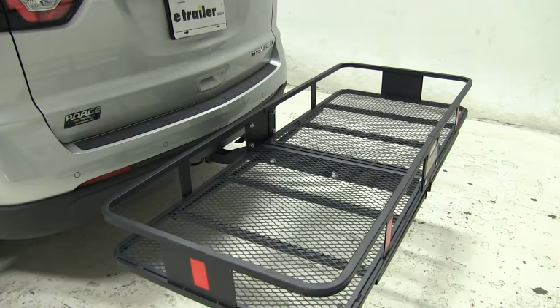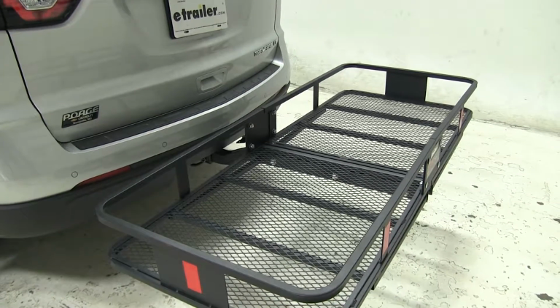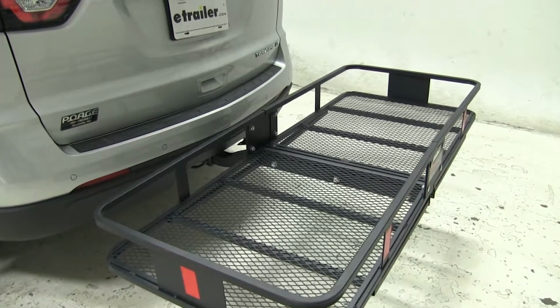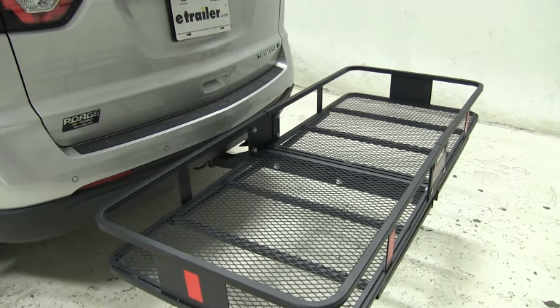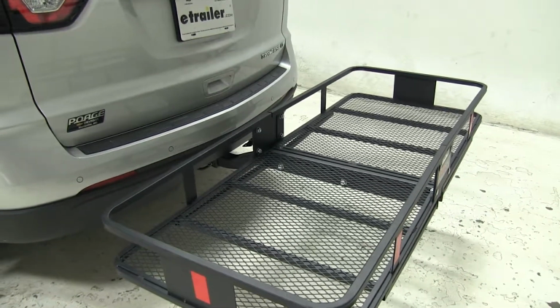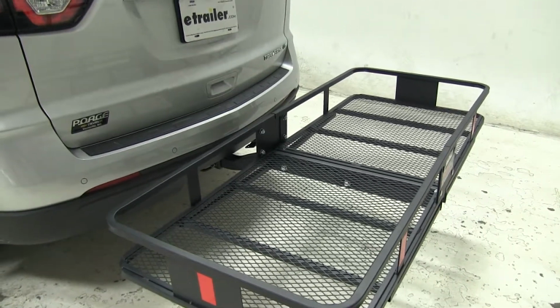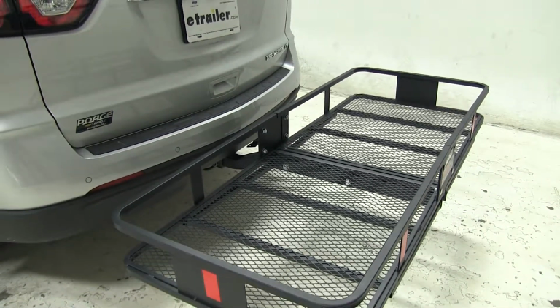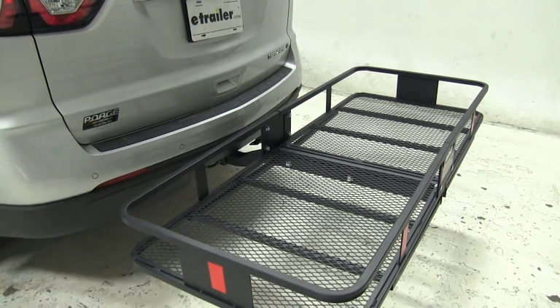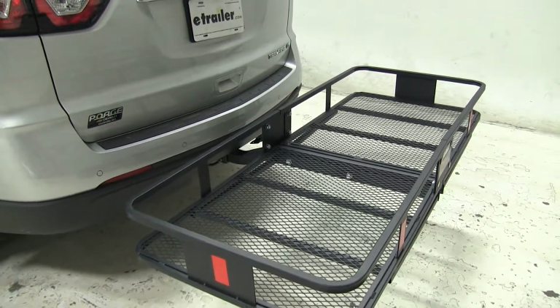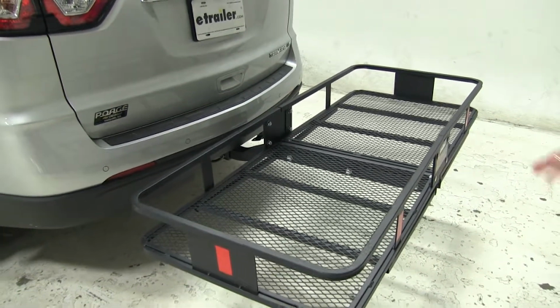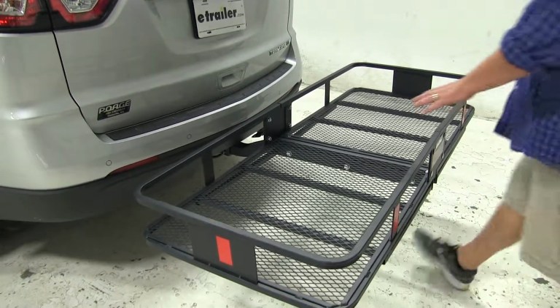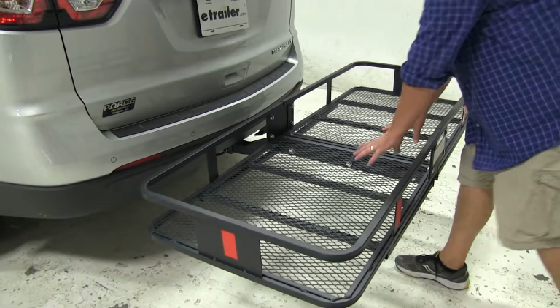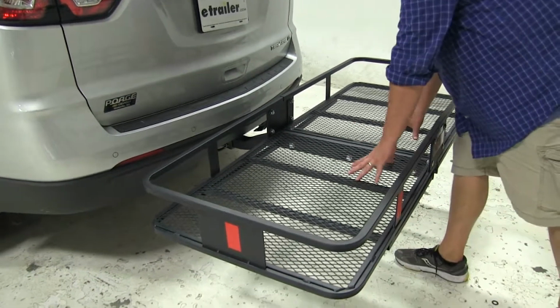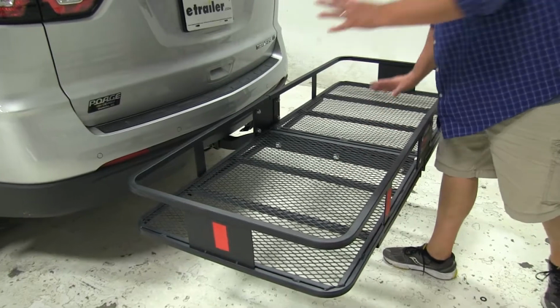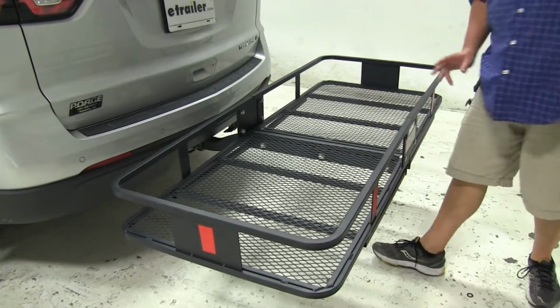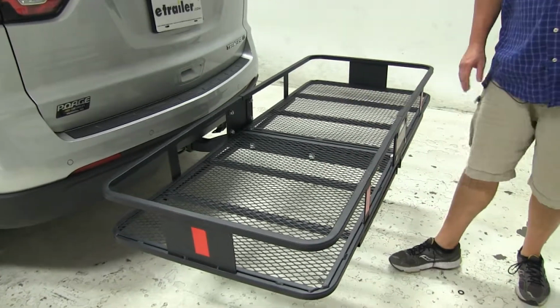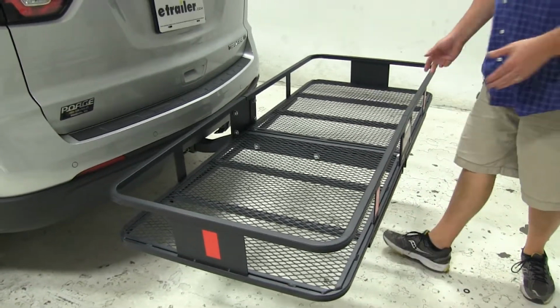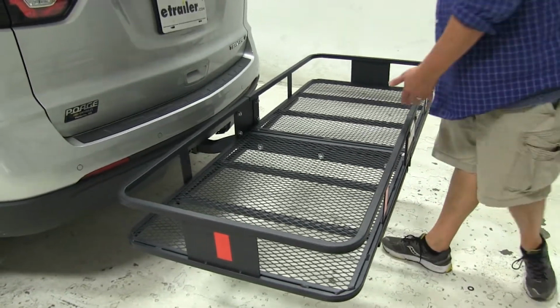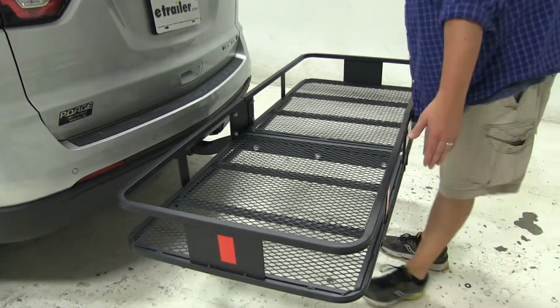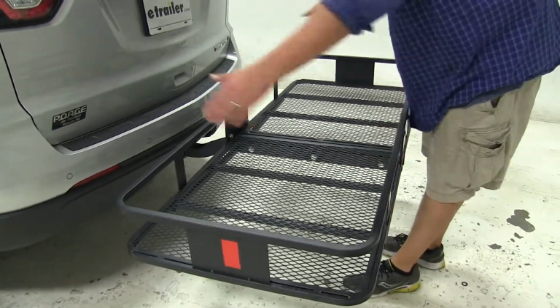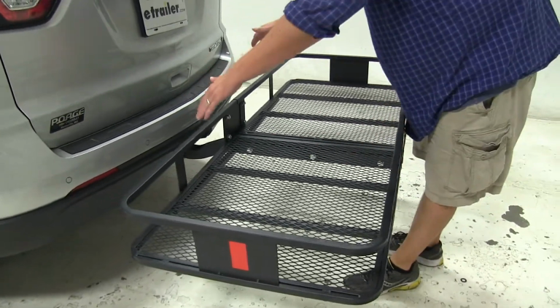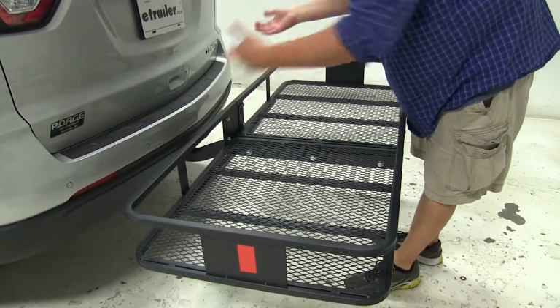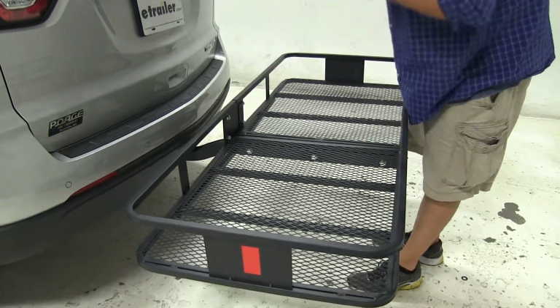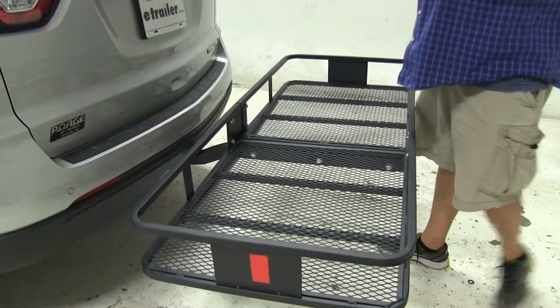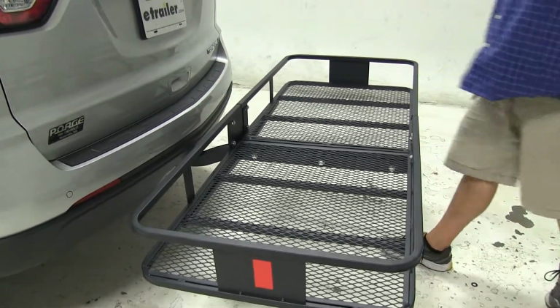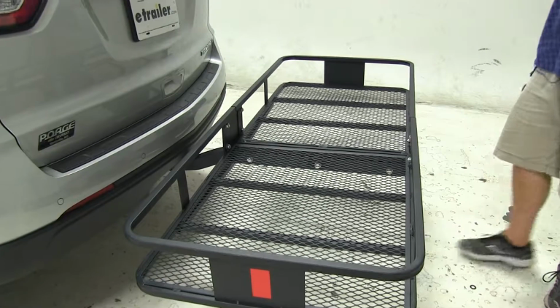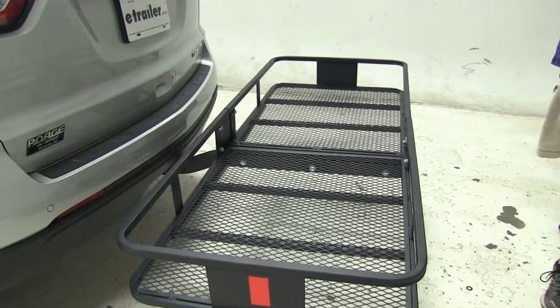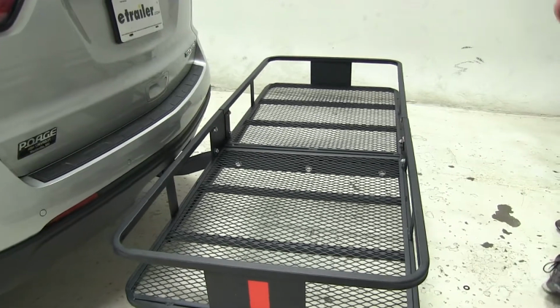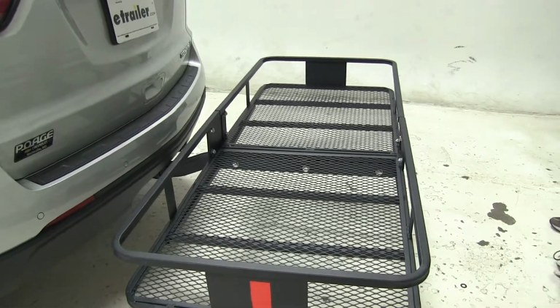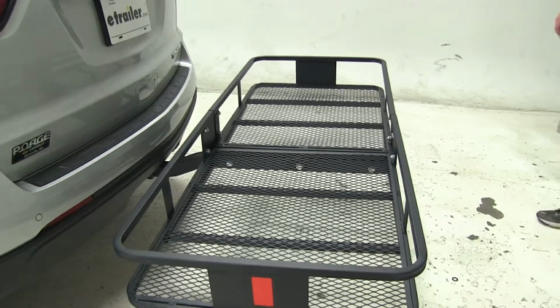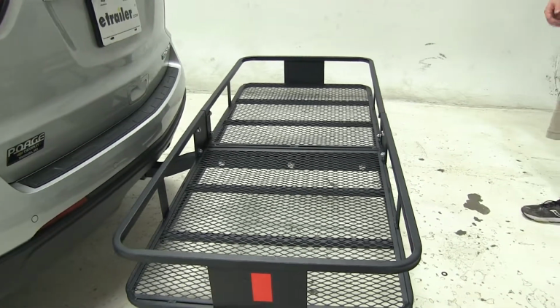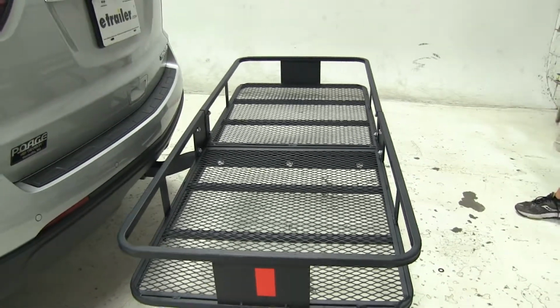This has a carrying capacity of 500 pounds. It has a nice mesh floor which makes it easy to clean. We also have railing all the way around the cargo carrier, and that can serve as a tie-down point for either your ratchet straps or your bungee cords.